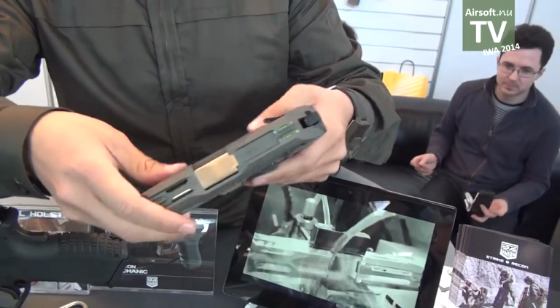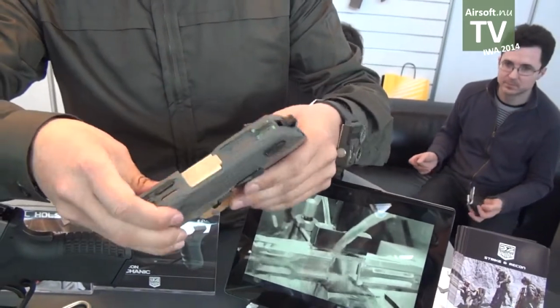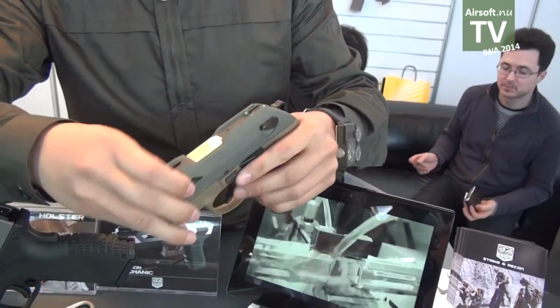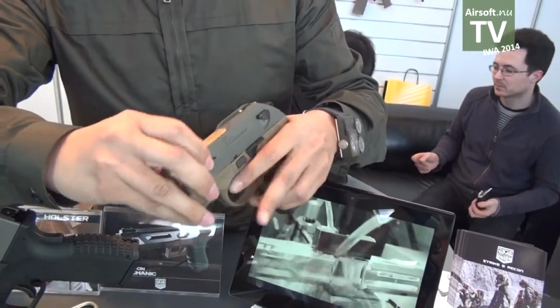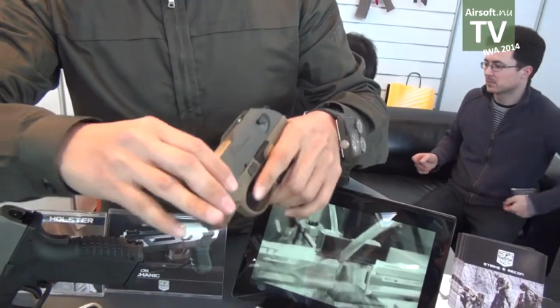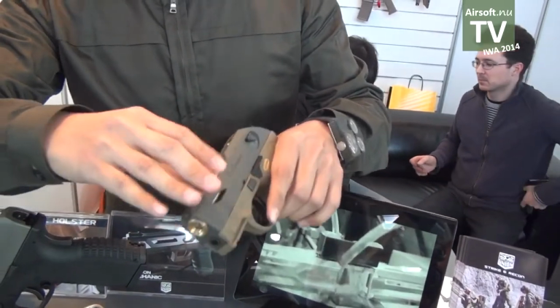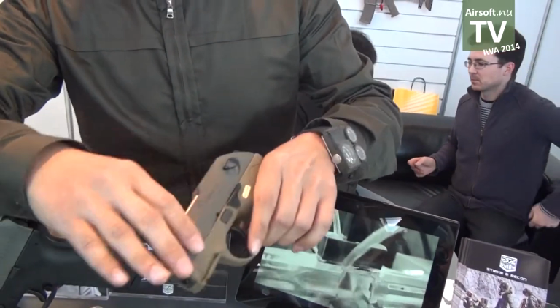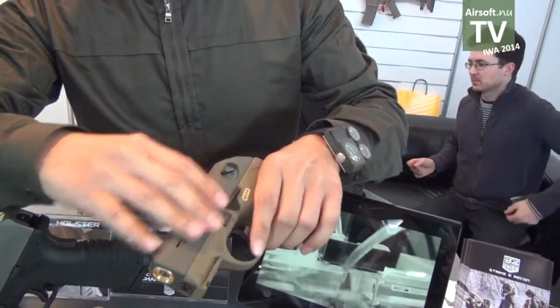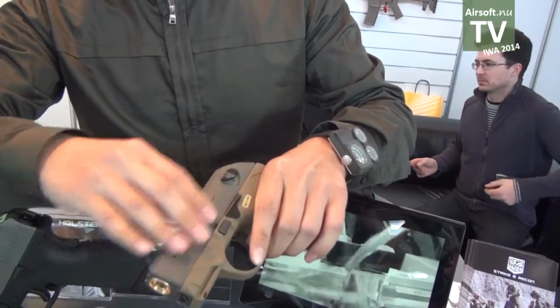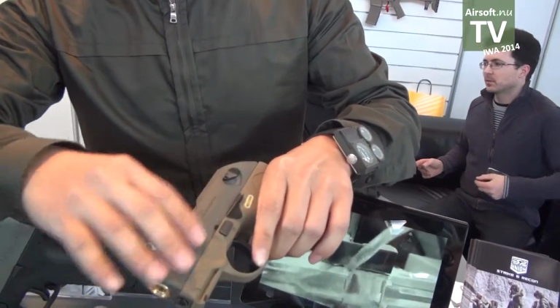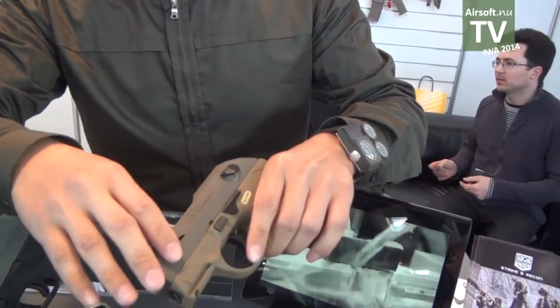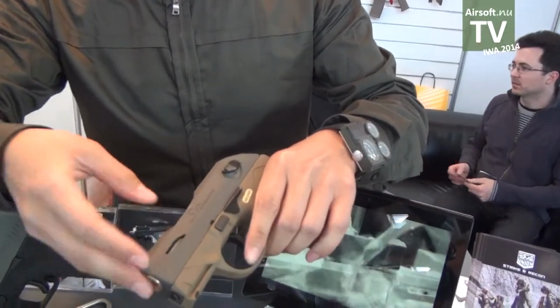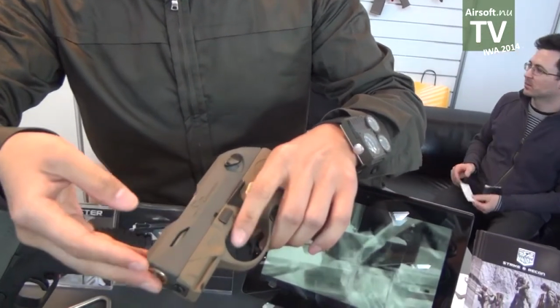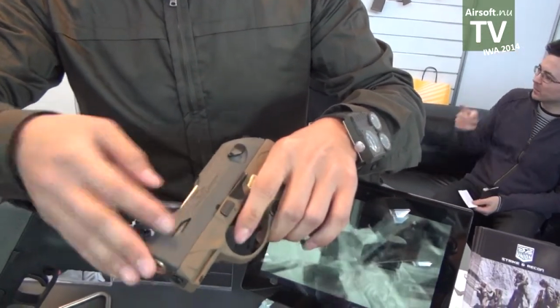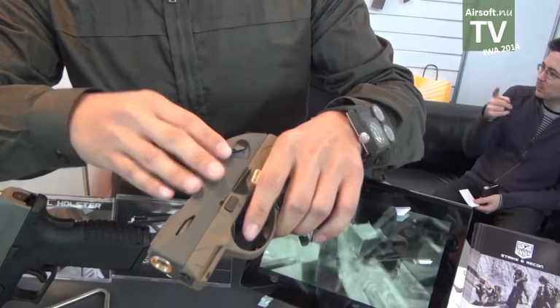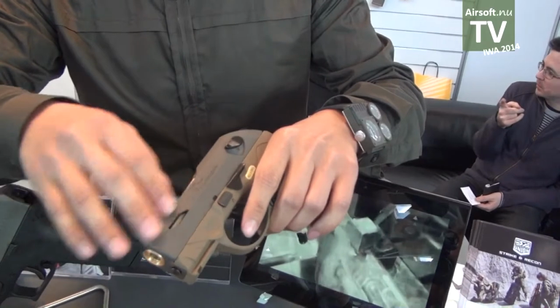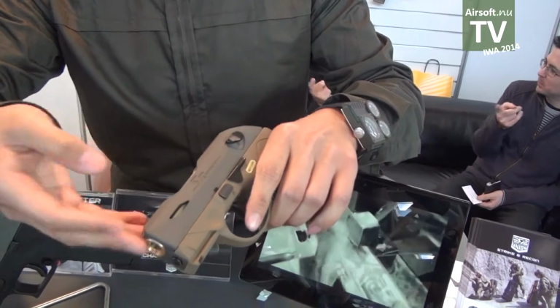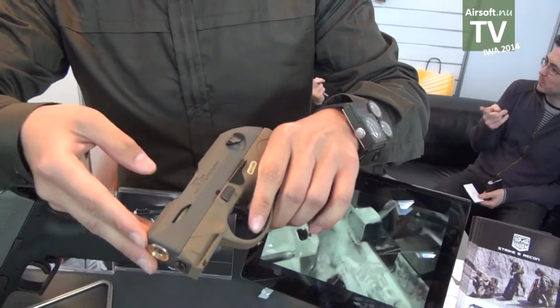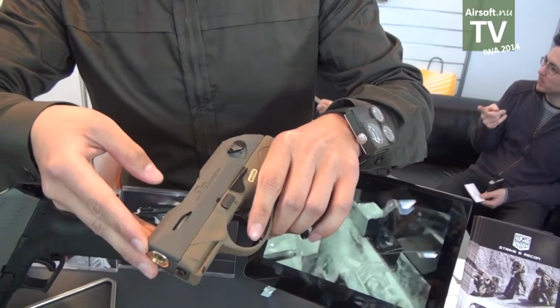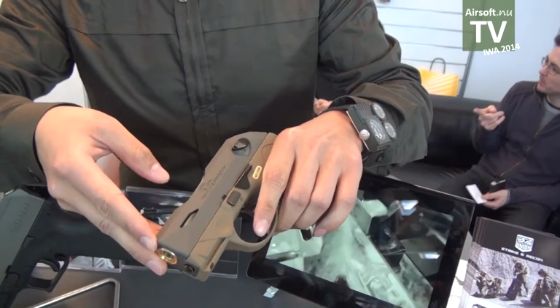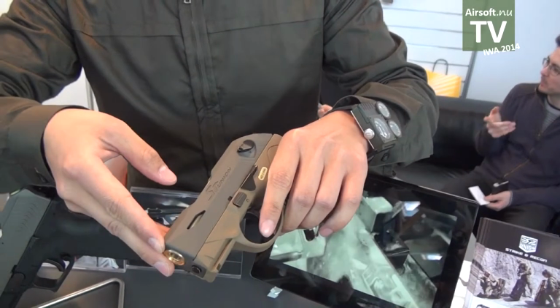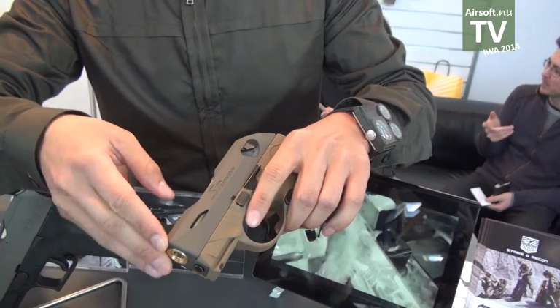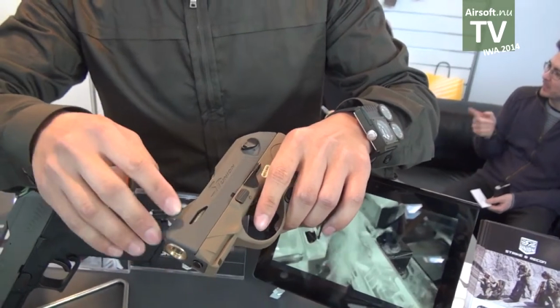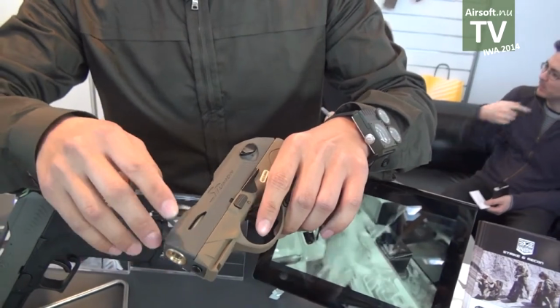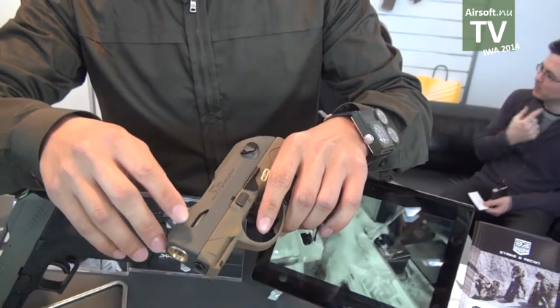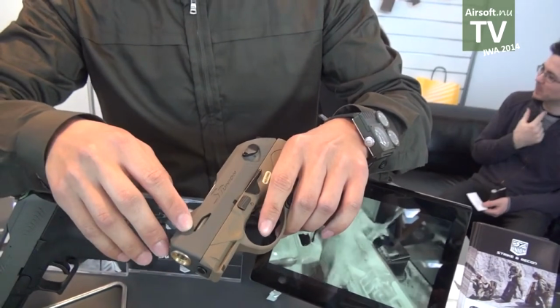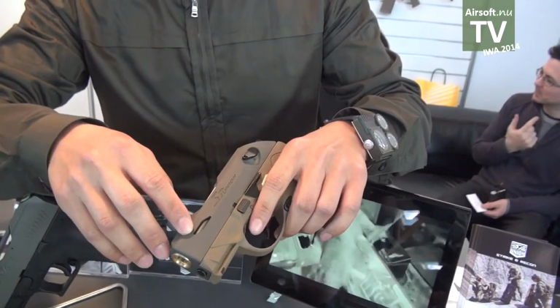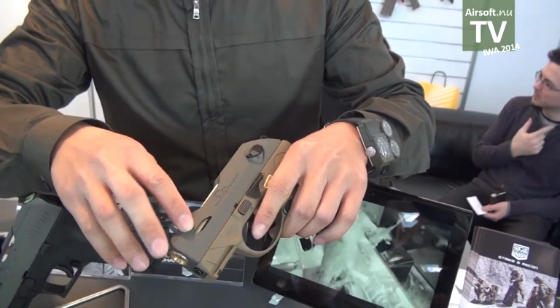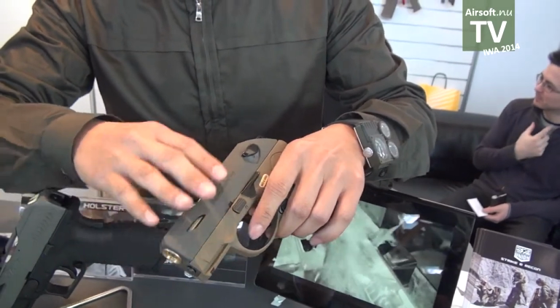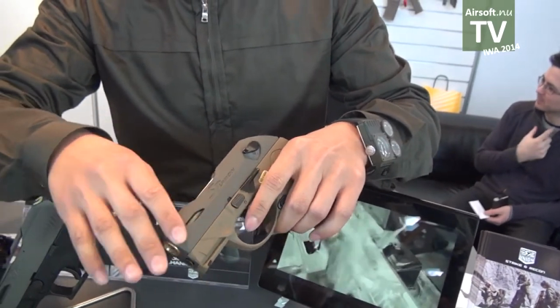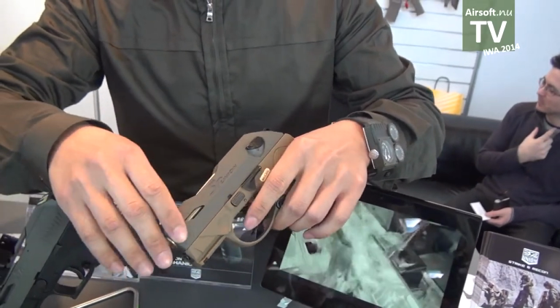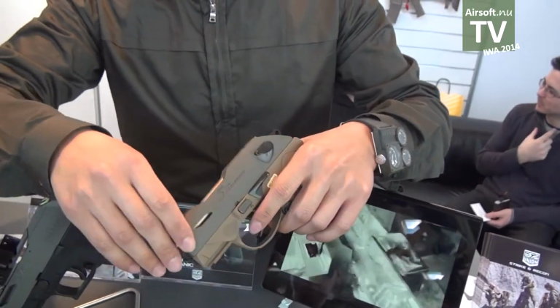This pistol comes in two colors: one is OD green and the other is black.